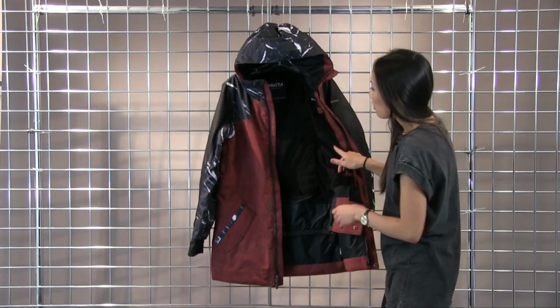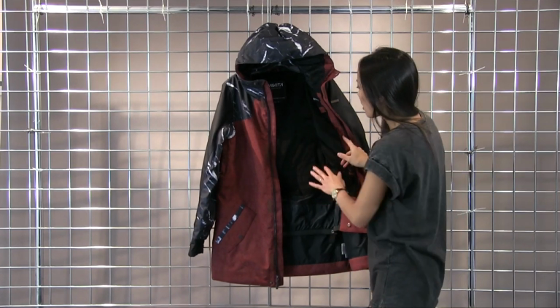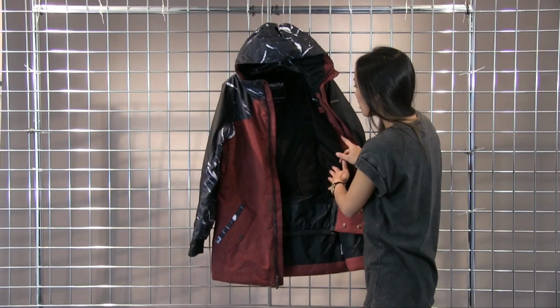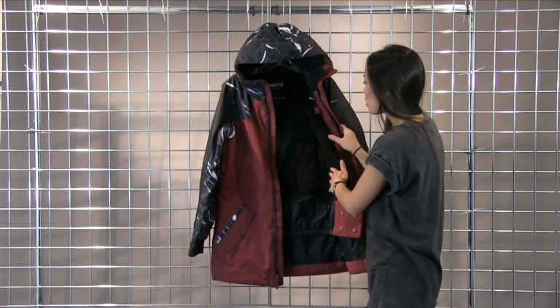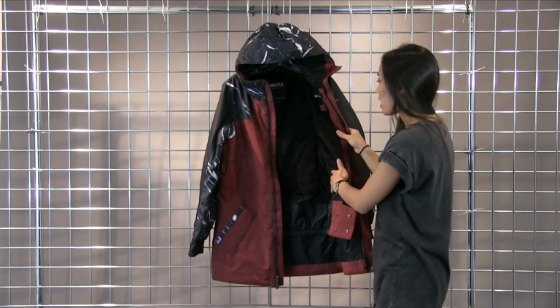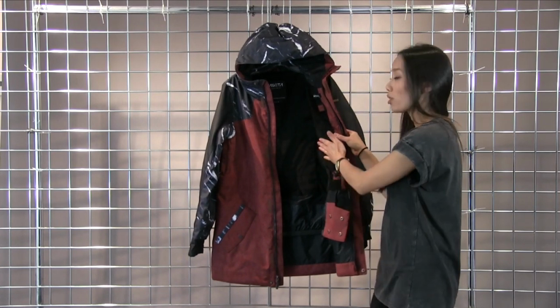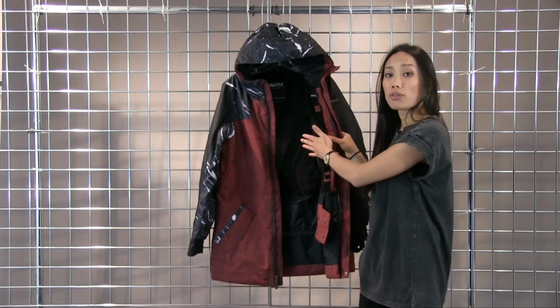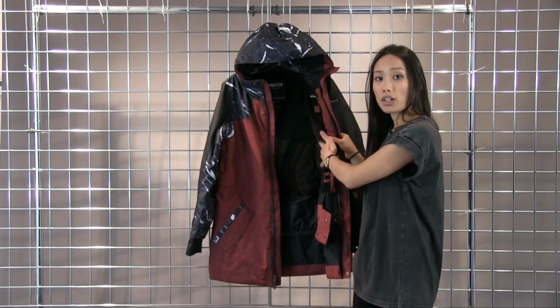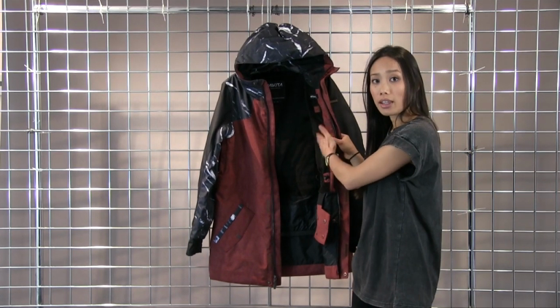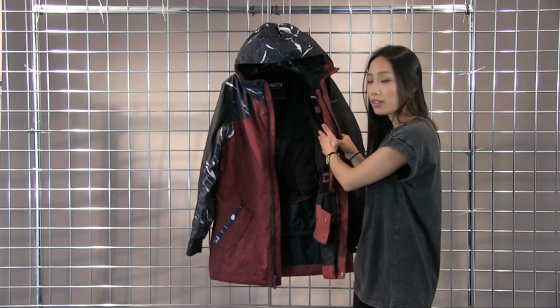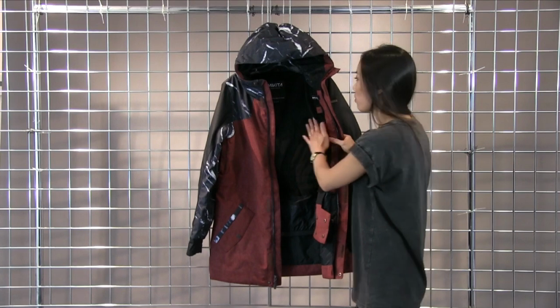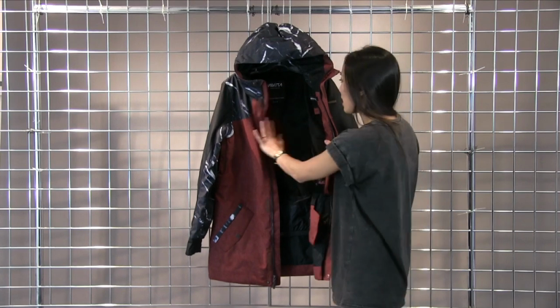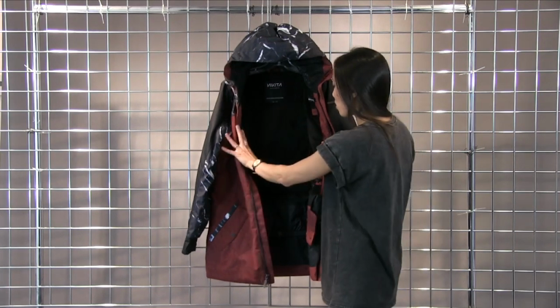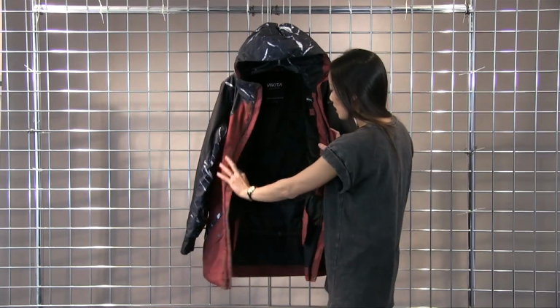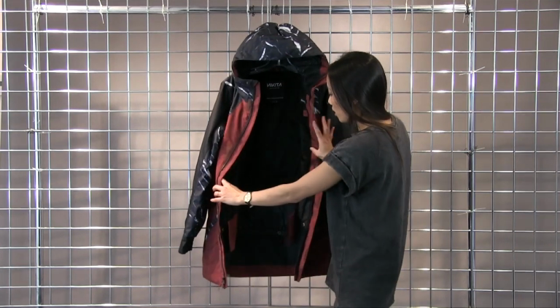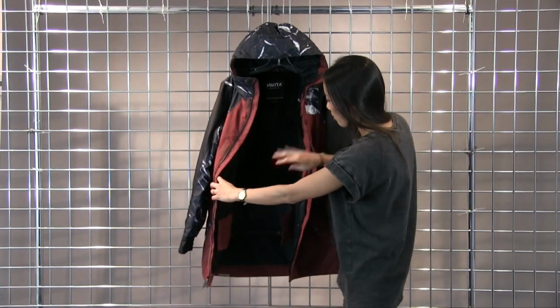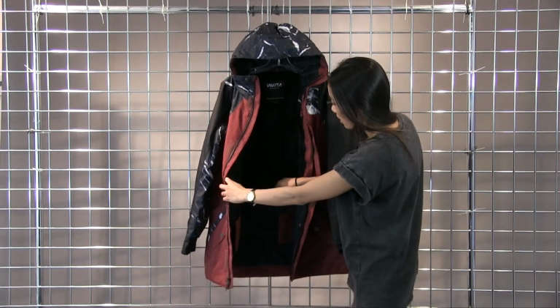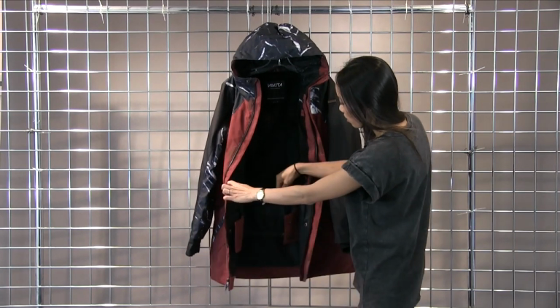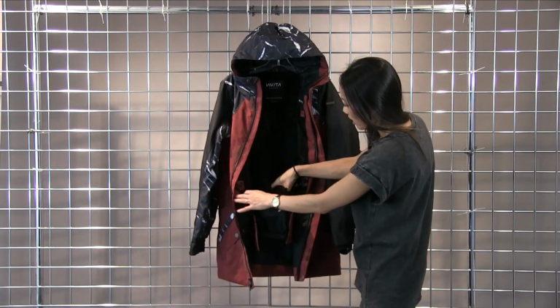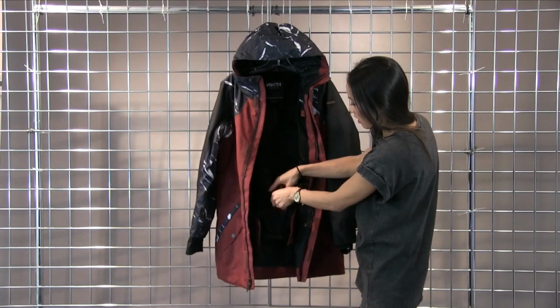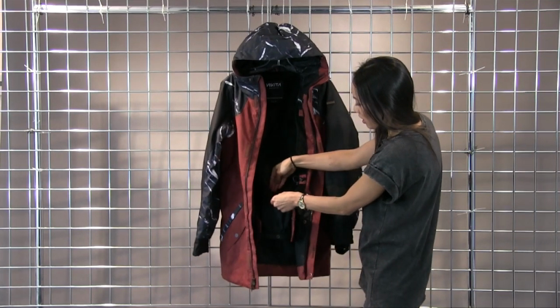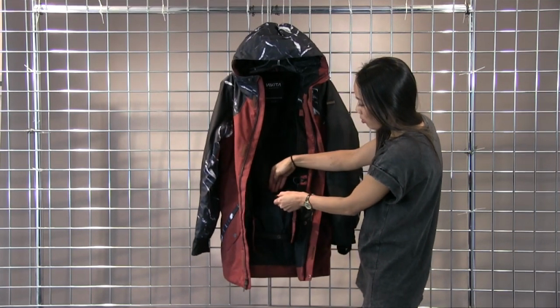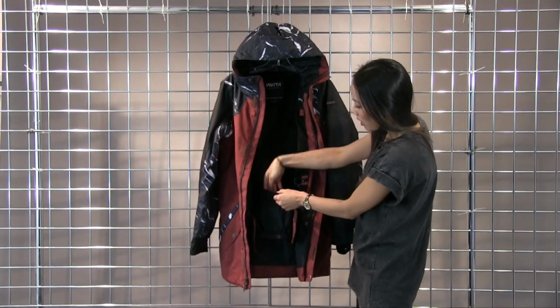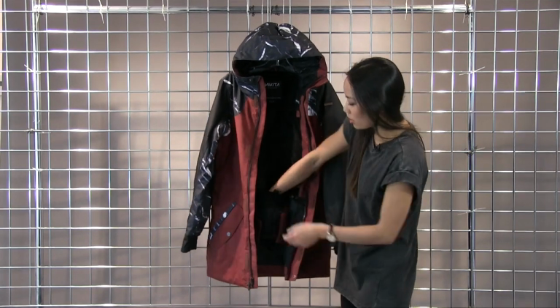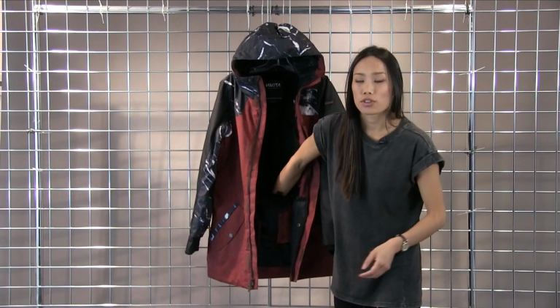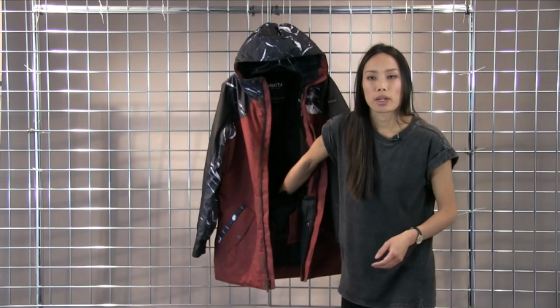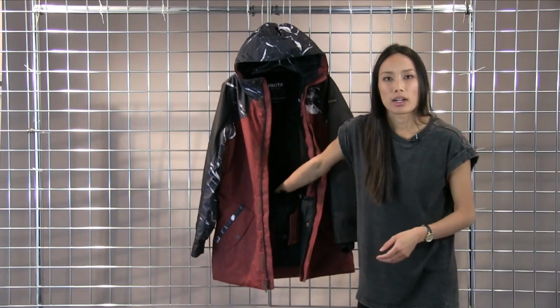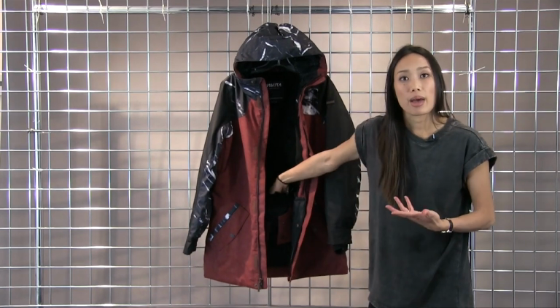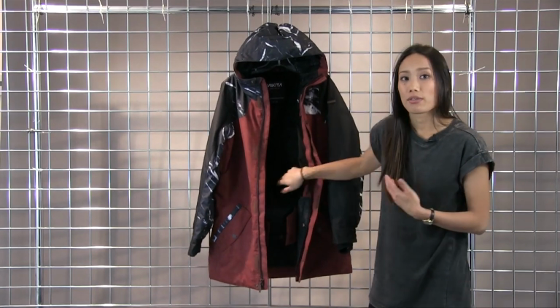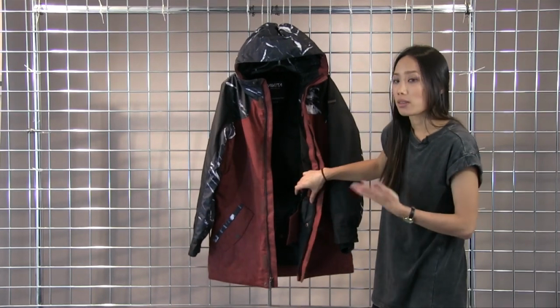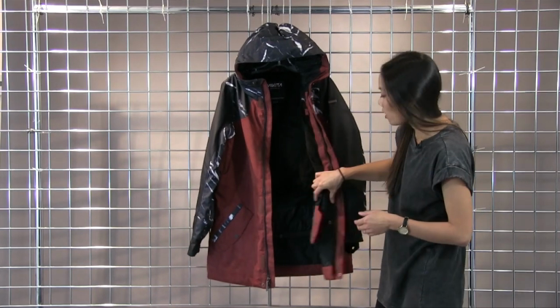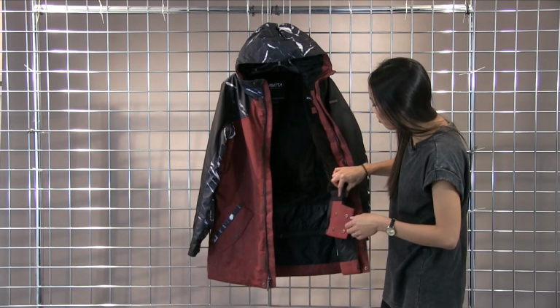The lining is also a short faux fur lining, so very nice and cozy. You have this little radiant heat pocket here, so you can drop in a heat pack if you need some added warmth.